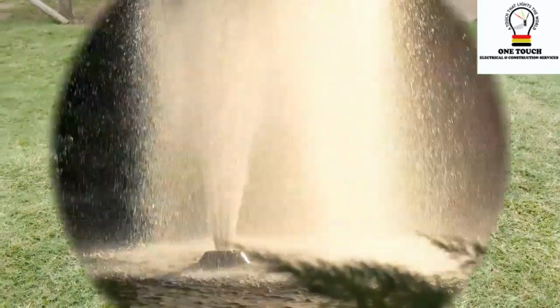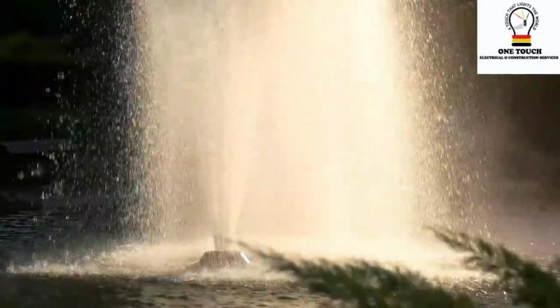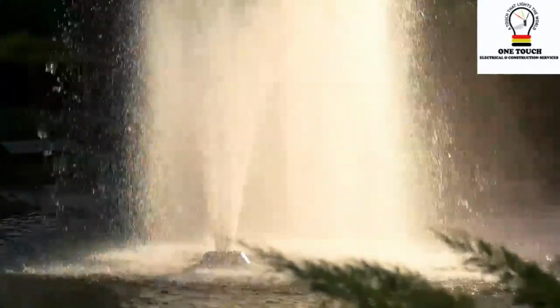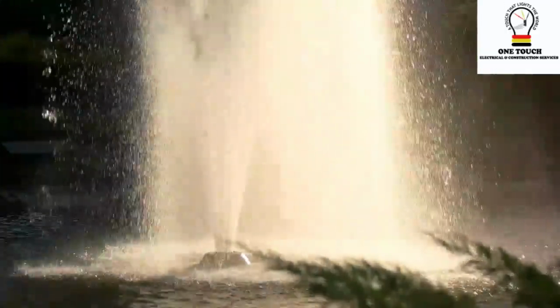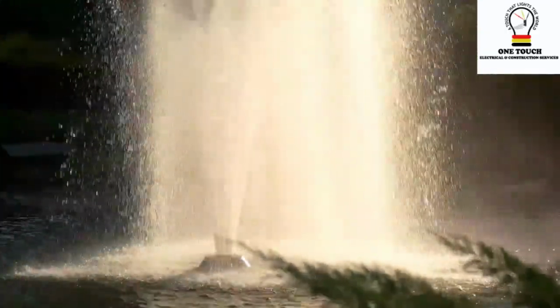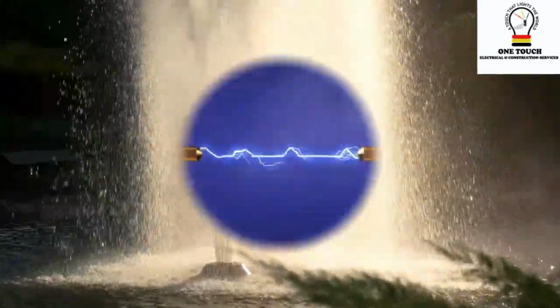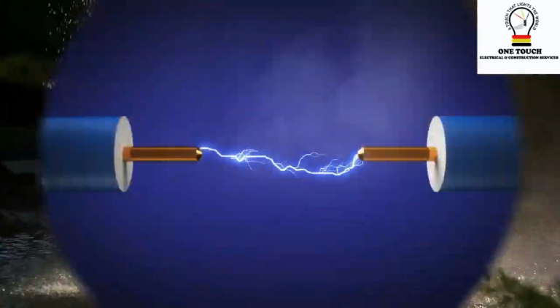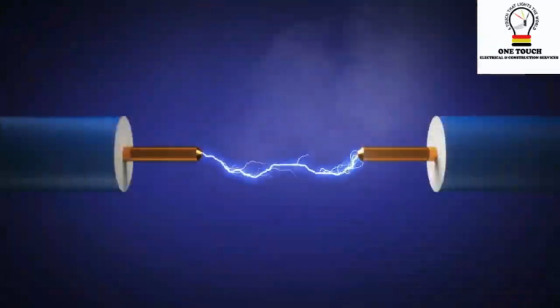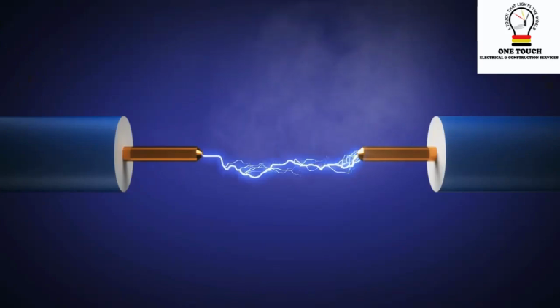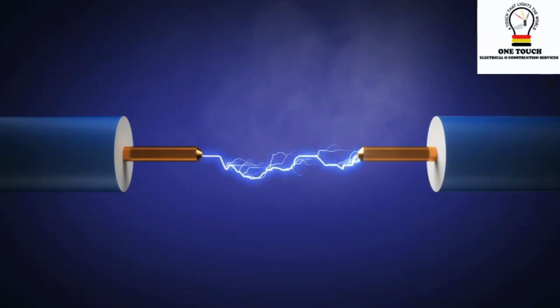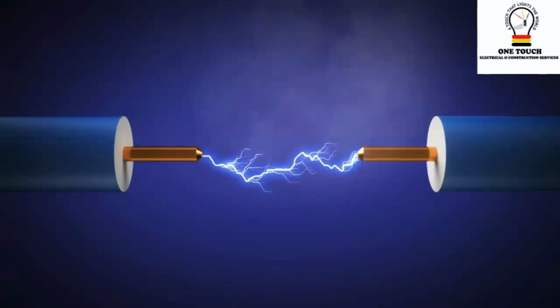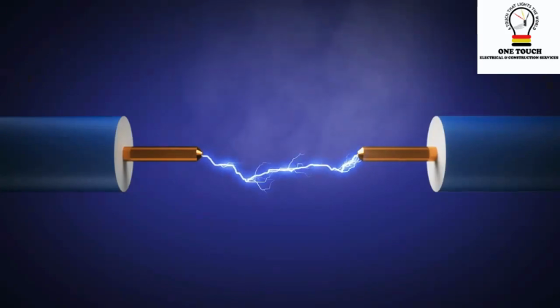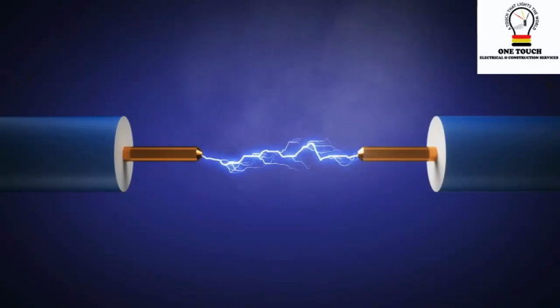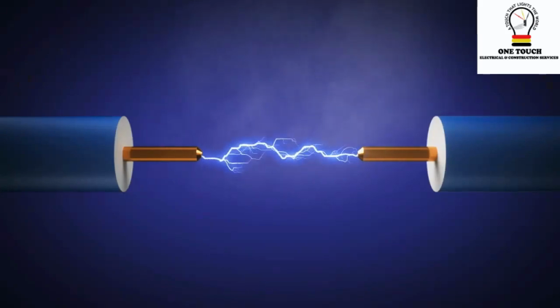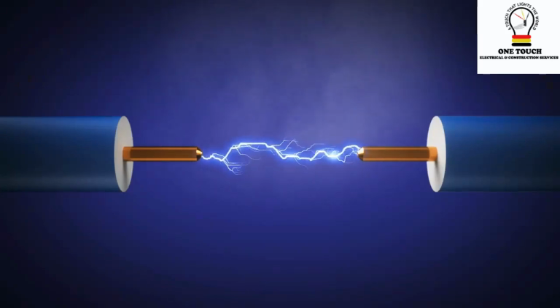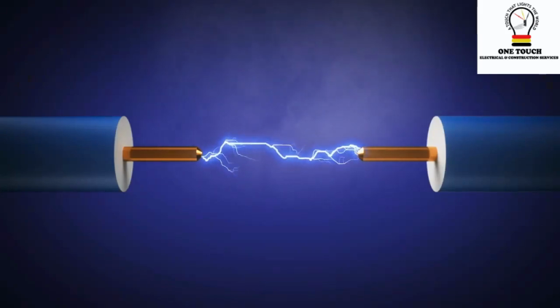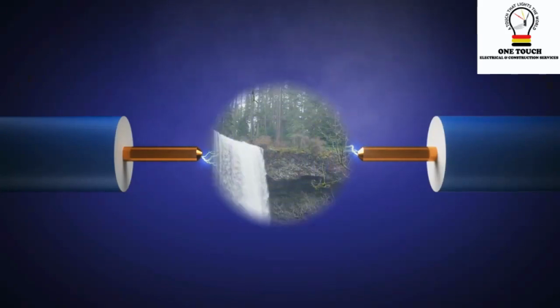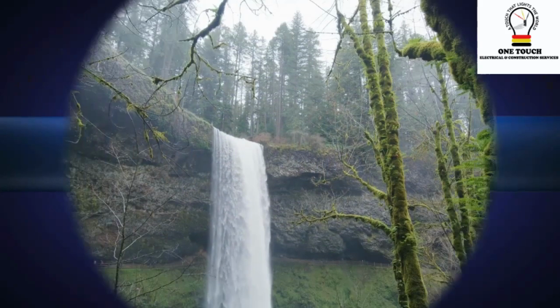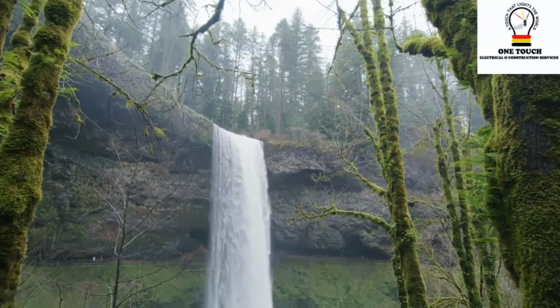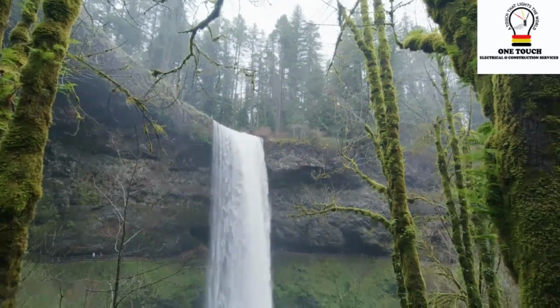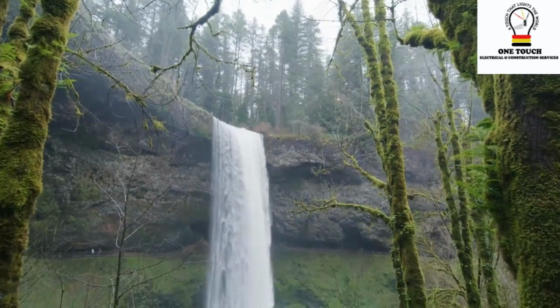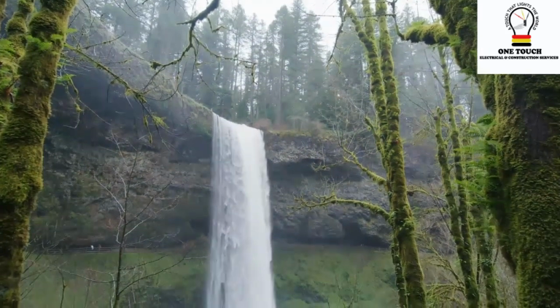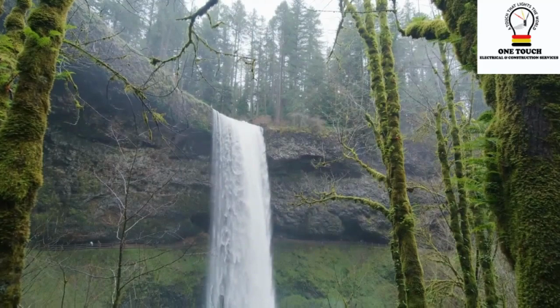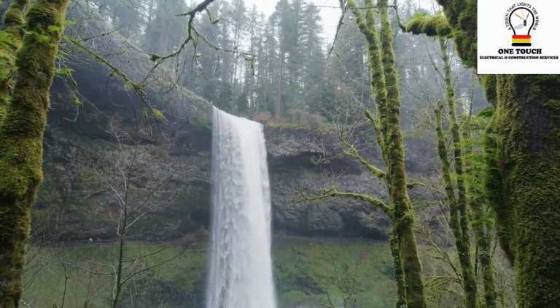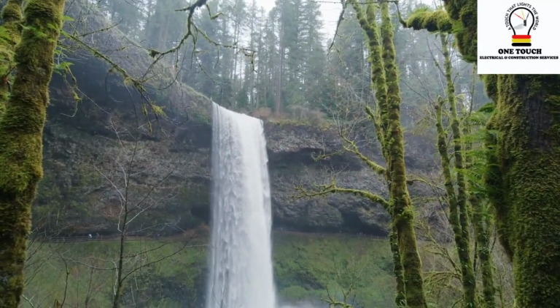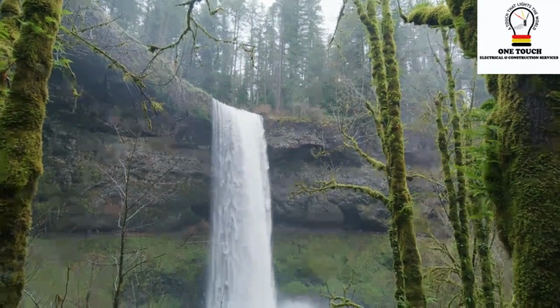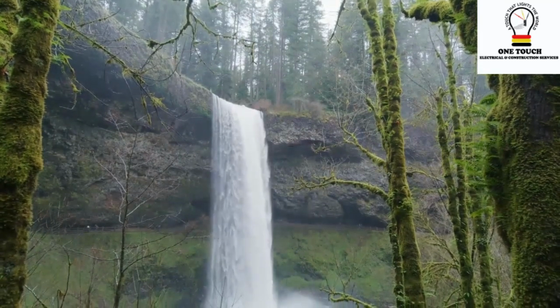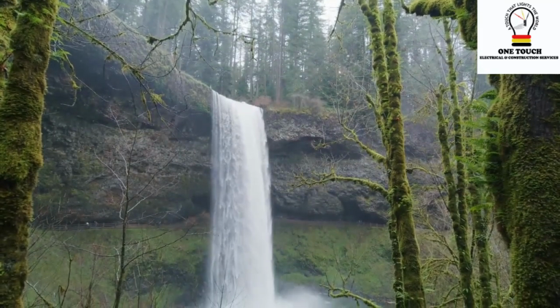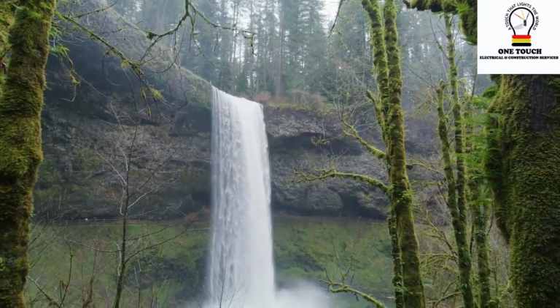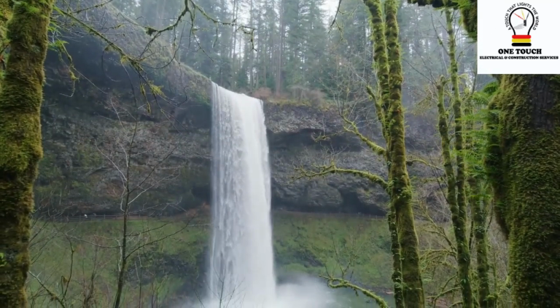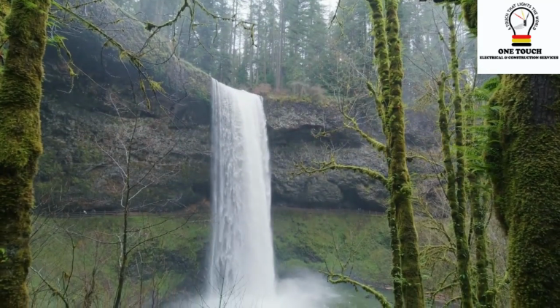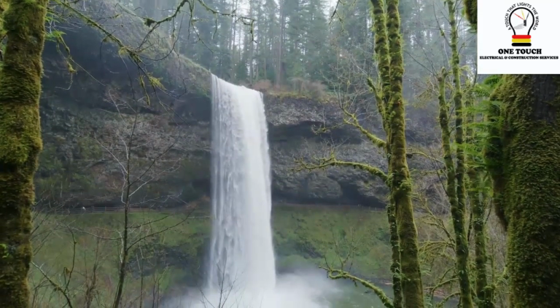It's like the pressure that makes the electrons move through wires and do their jobs. You can think of it as the driving force behind the flow of electricity, similar to how water pressure pushes water through a hose.